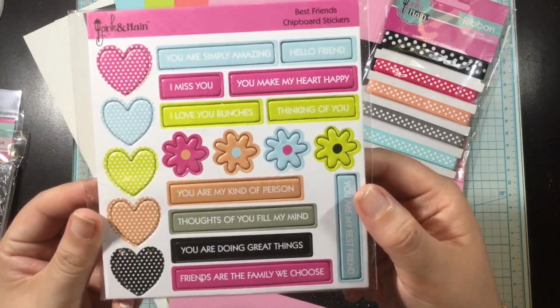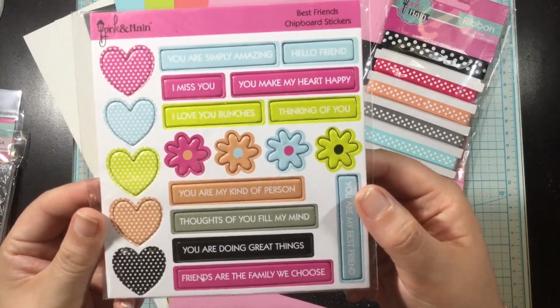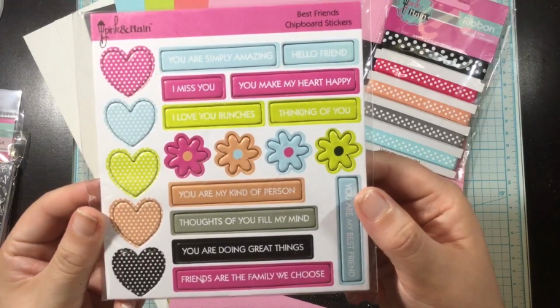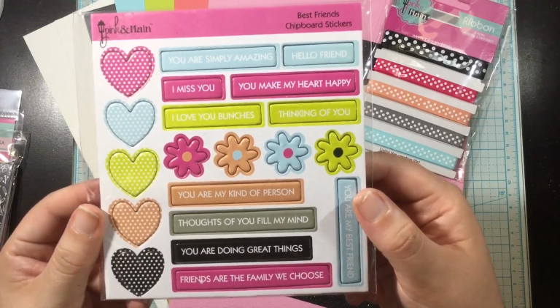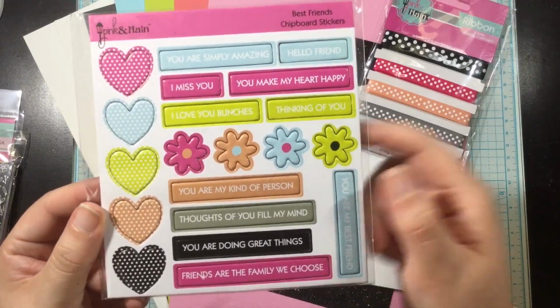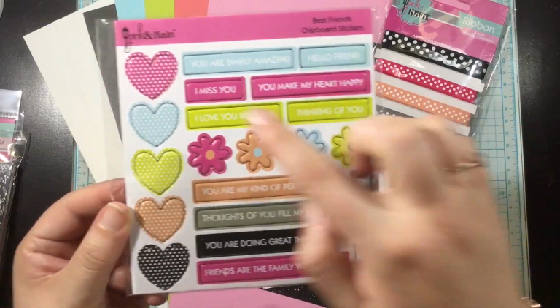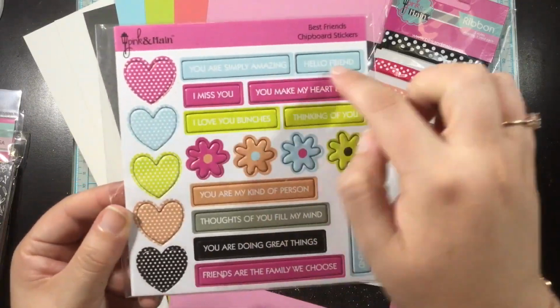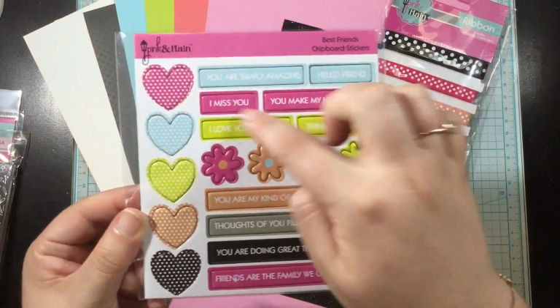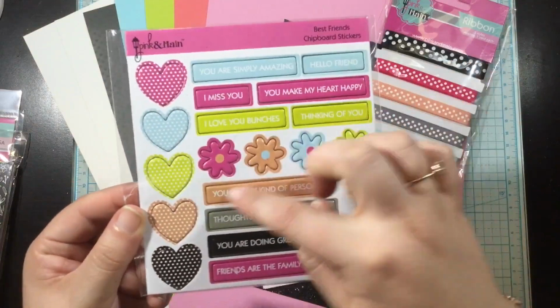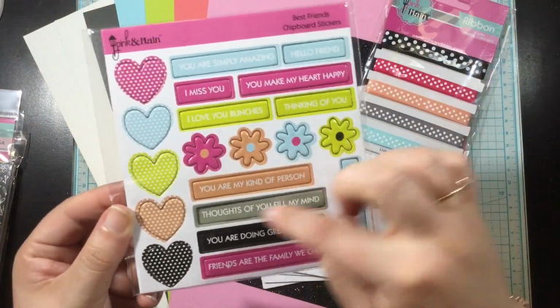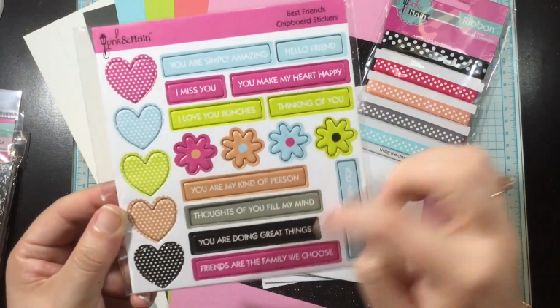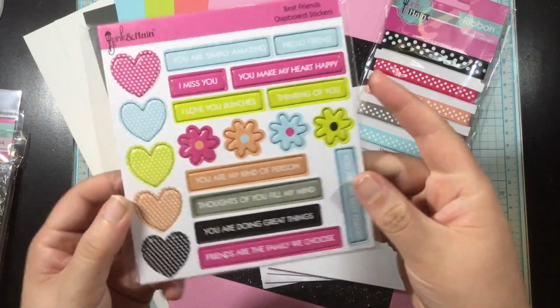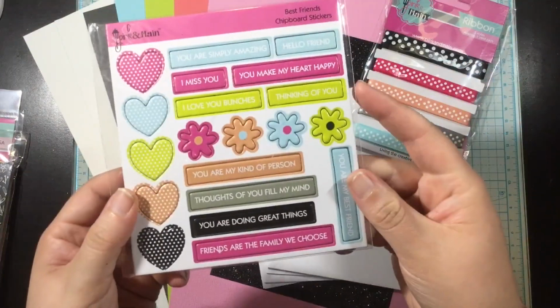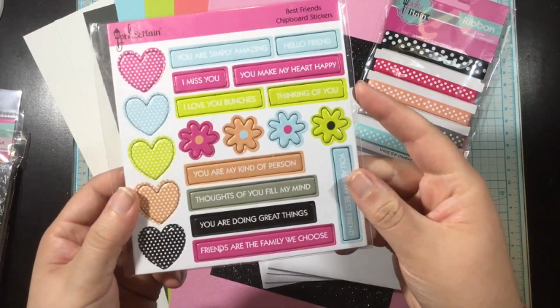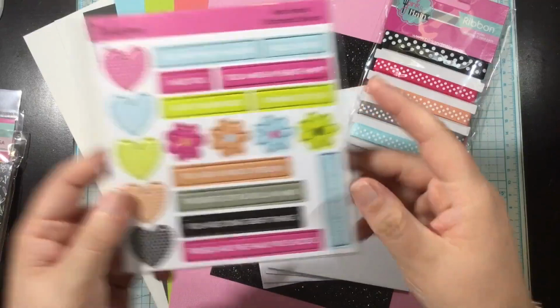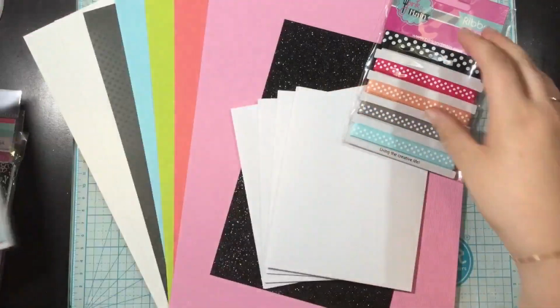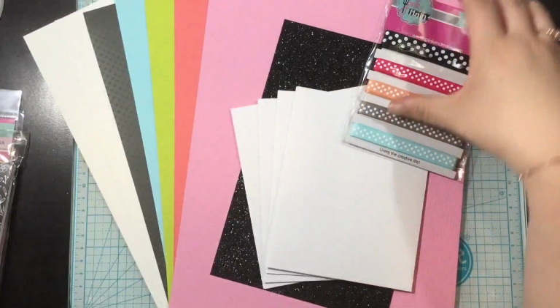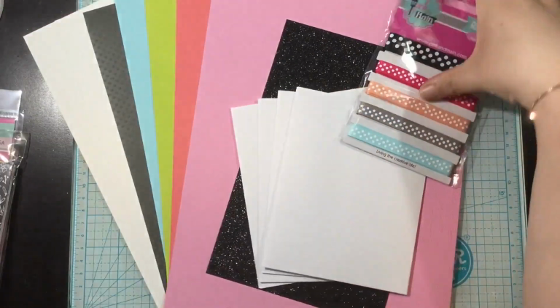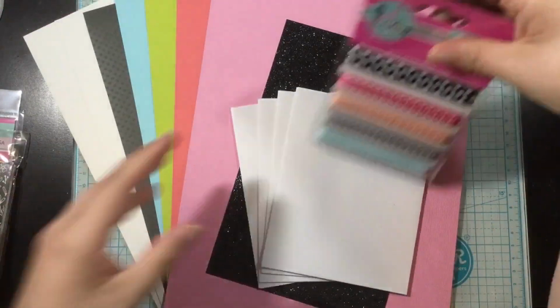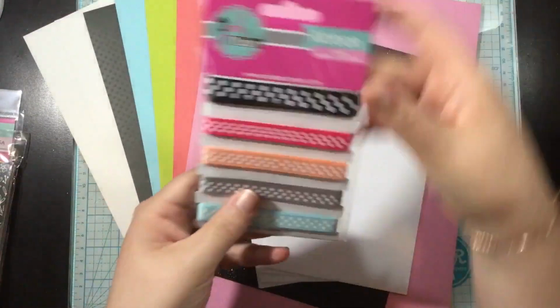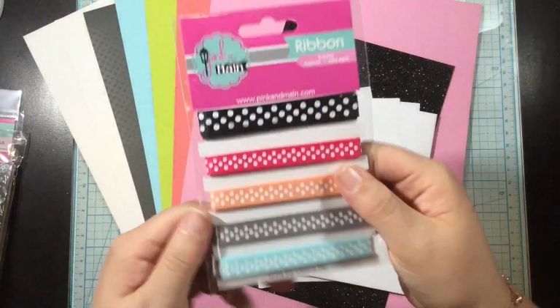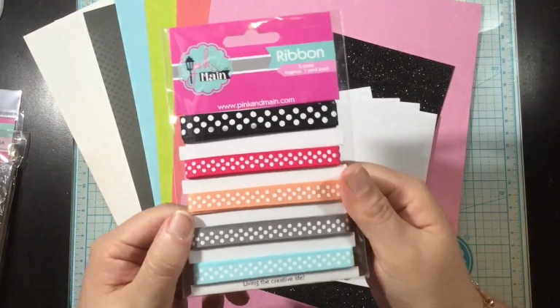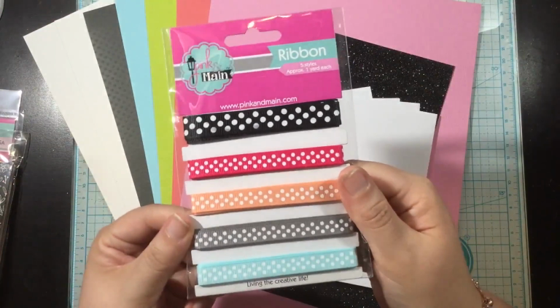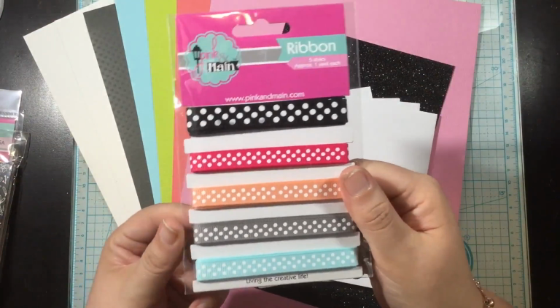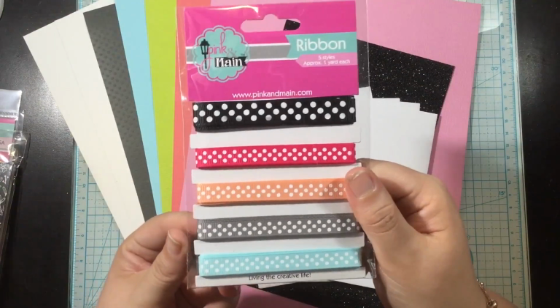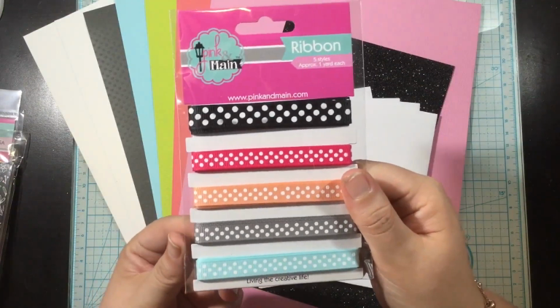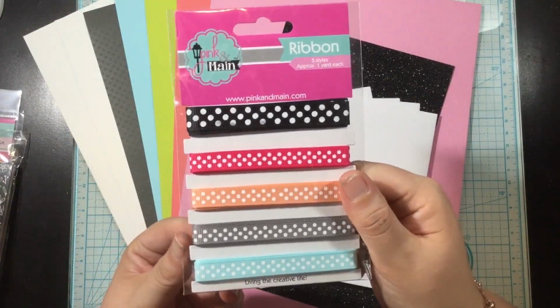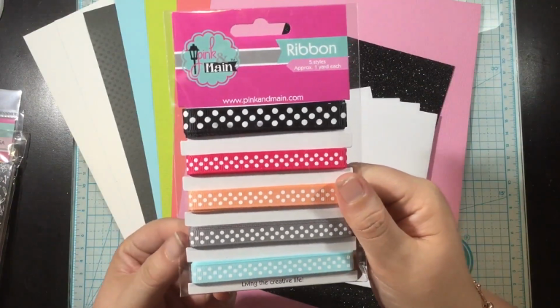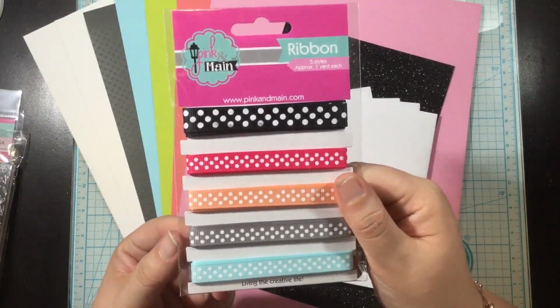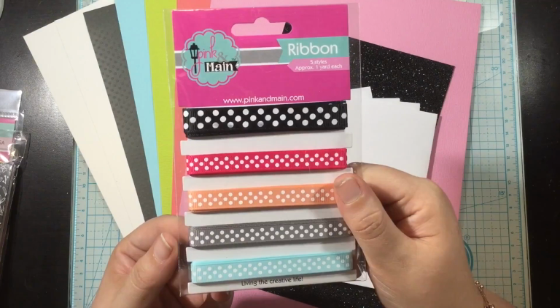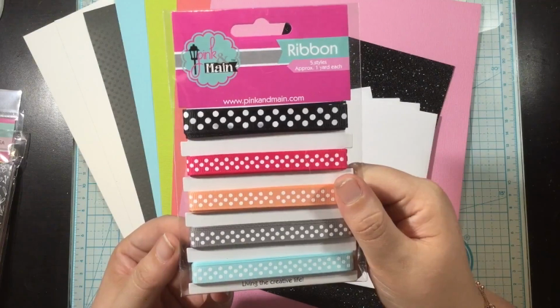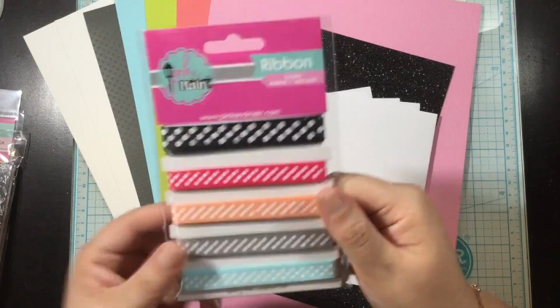Now let's keep going with the rest of the embellishments. Here are the enamel shapes in this kit. I love the Pink and Main enamel shapes but these ones have an extra added bonus — there is glitter in these enamel dots, they're so fun. Here's some chipboard stickers and you can see how those polka dot patterns are carried through in the pattern paper. The colors are in the pattern paper so everything is fit to match perfectly.